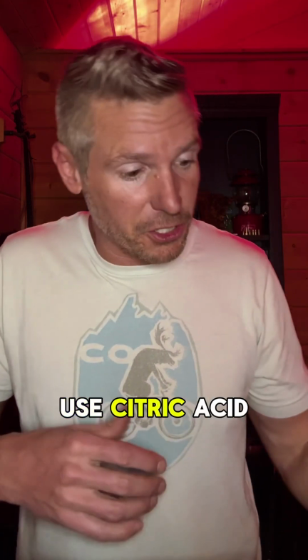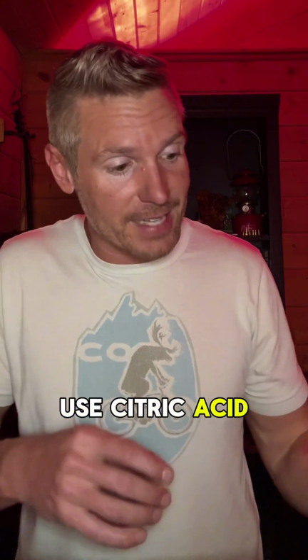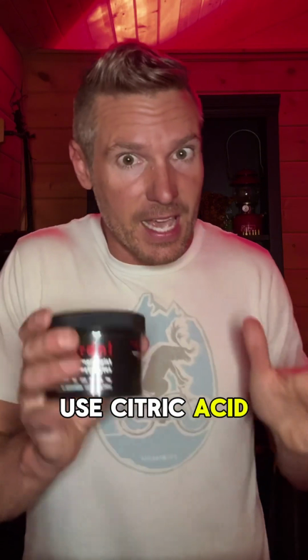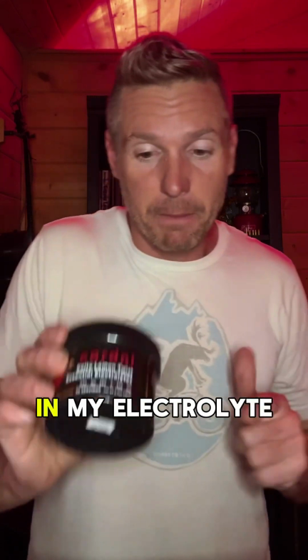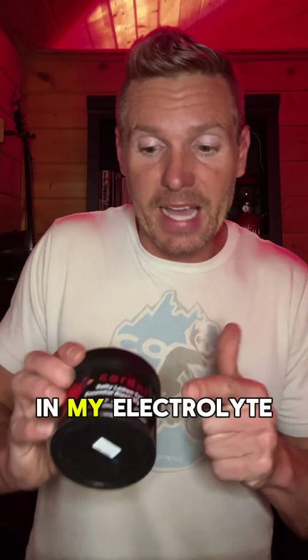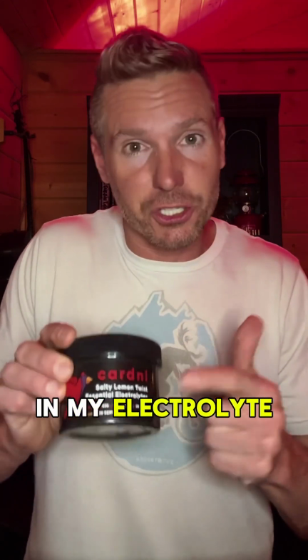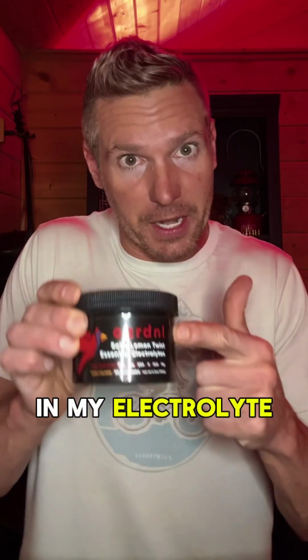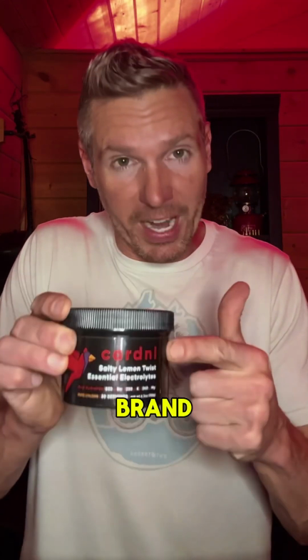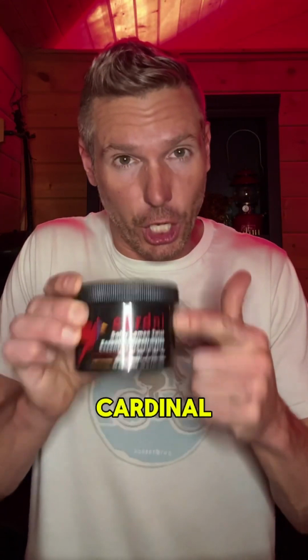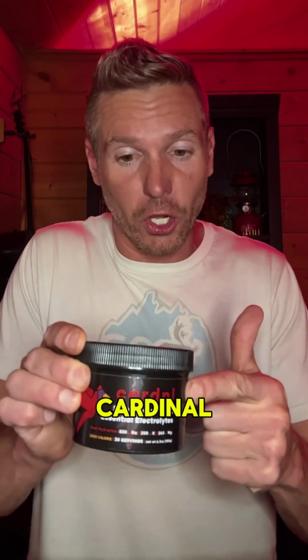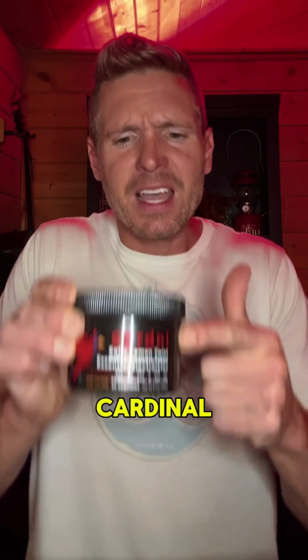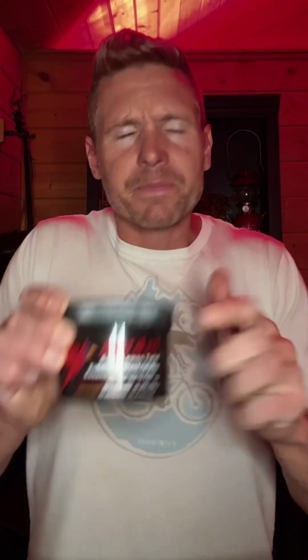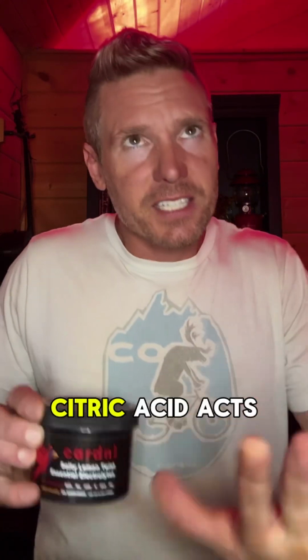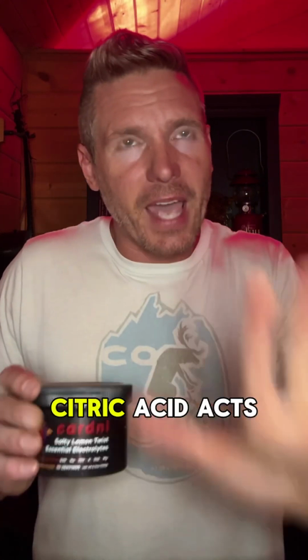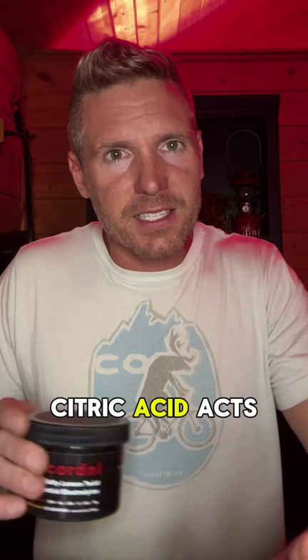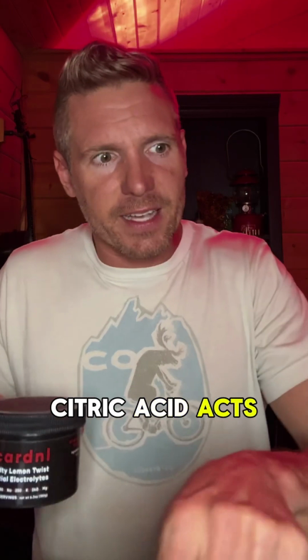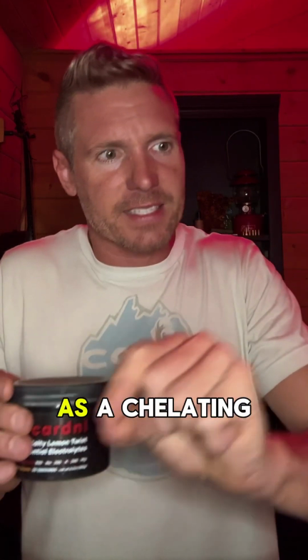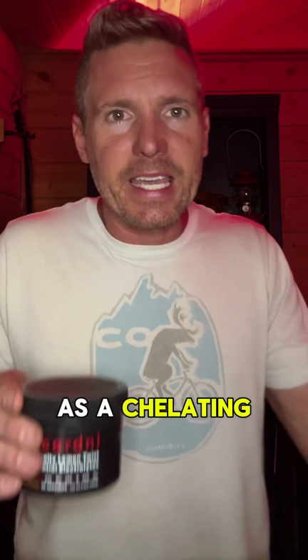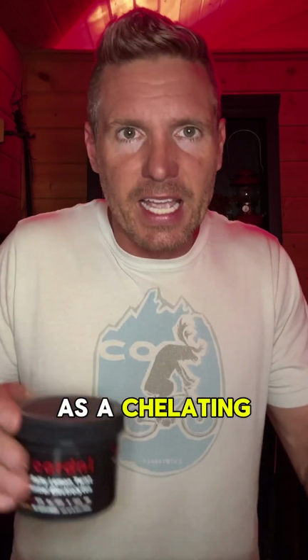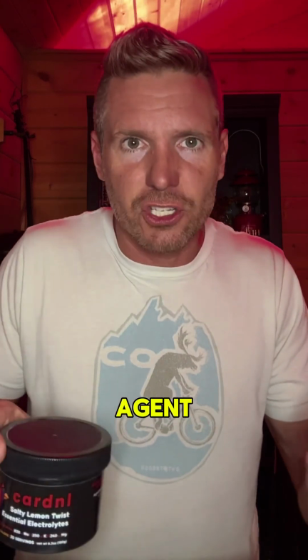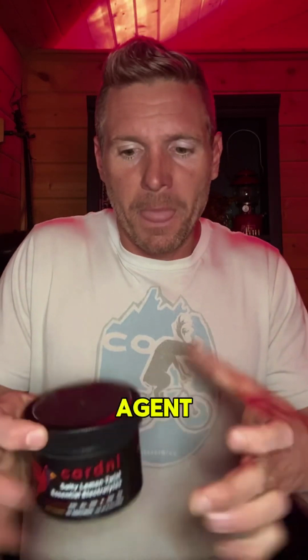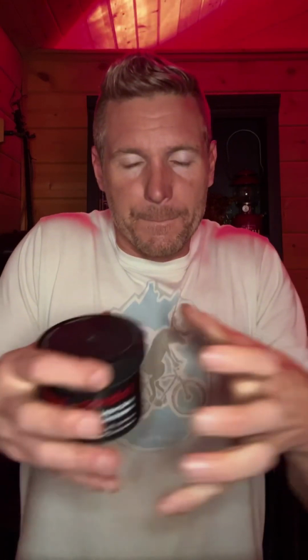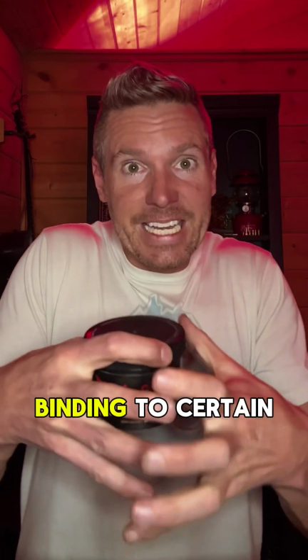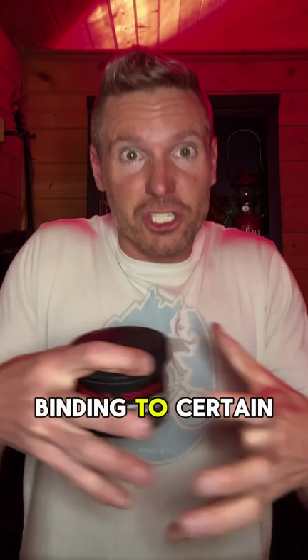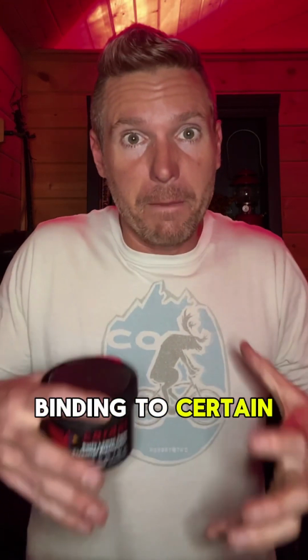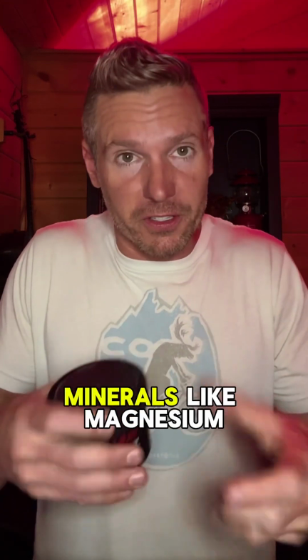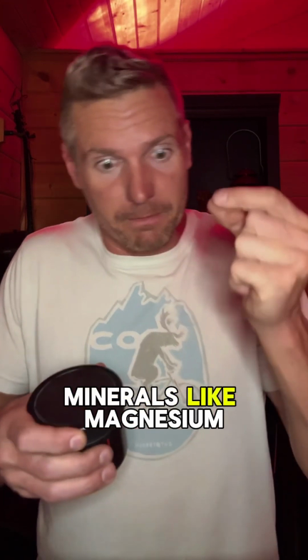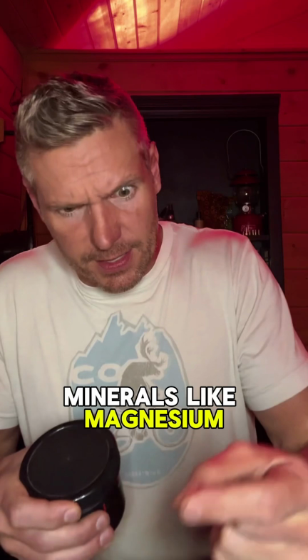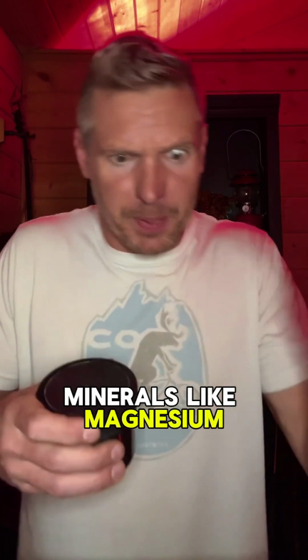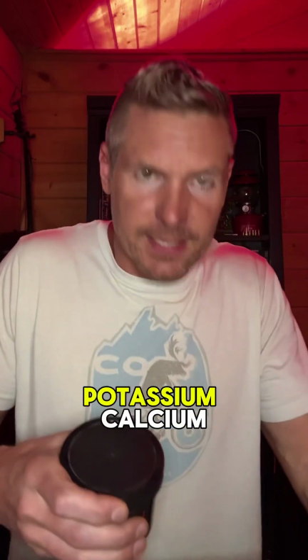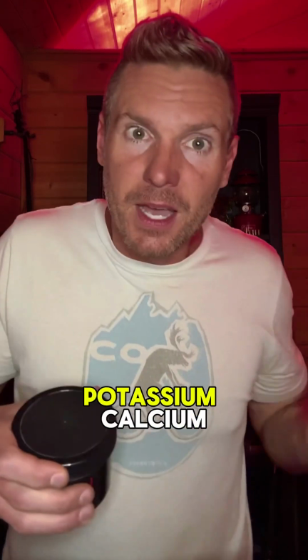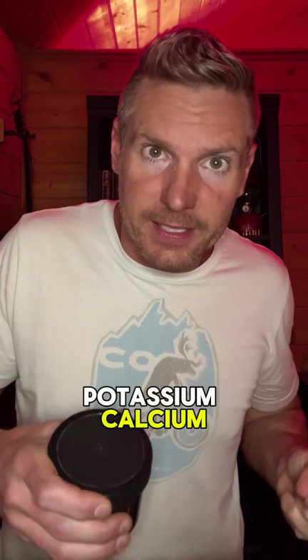But the biggest reason why I use citric acid in my electrolyte brand Cardinal is that citric acid acts as a chelating agent, binding to certain minerals like magnesium, potassium, and calcium.